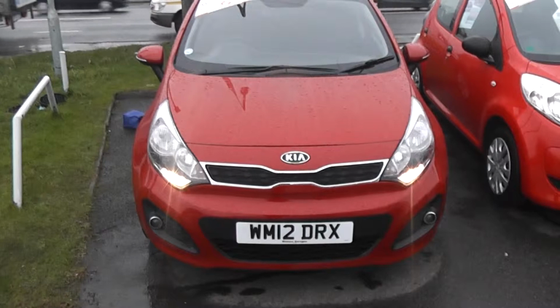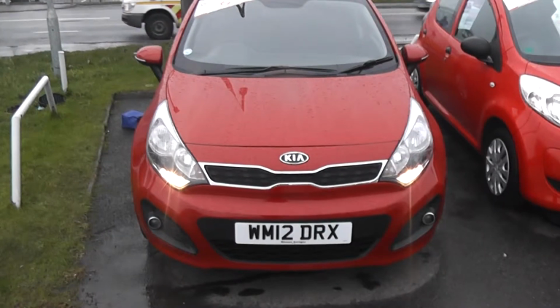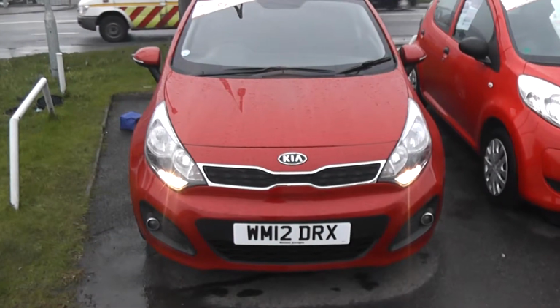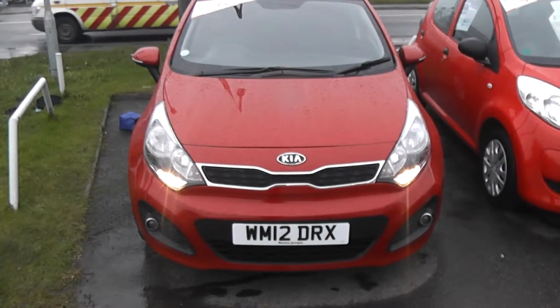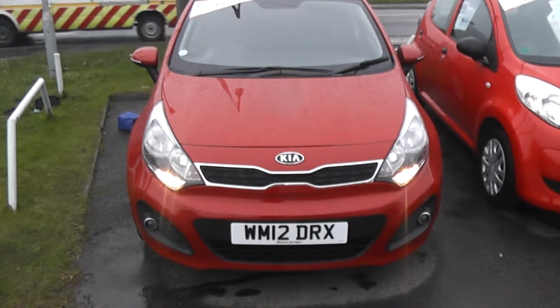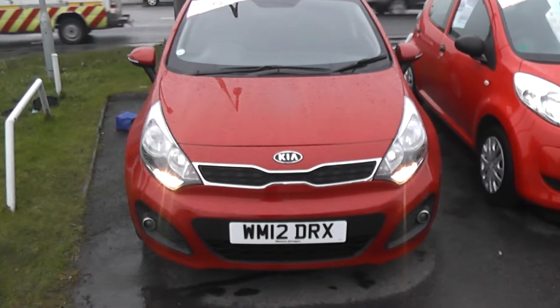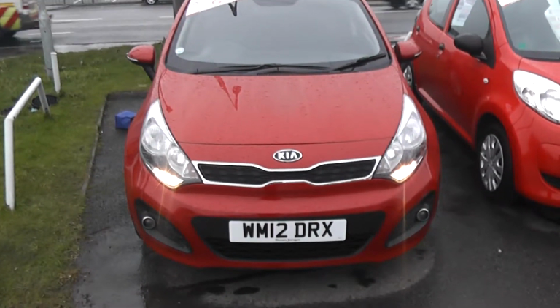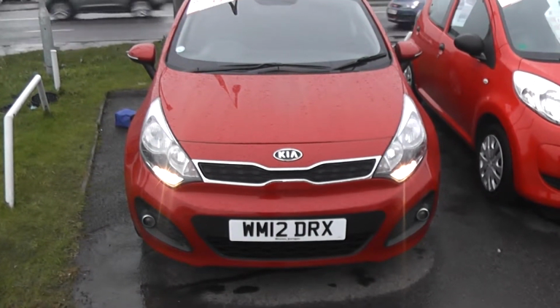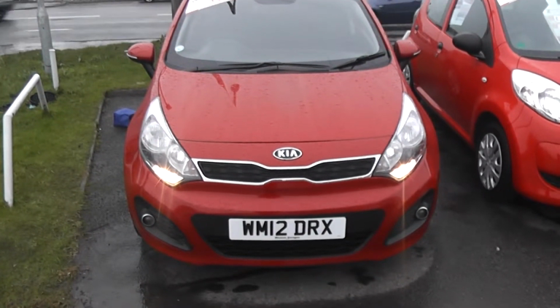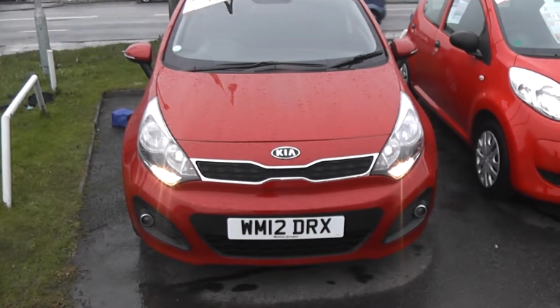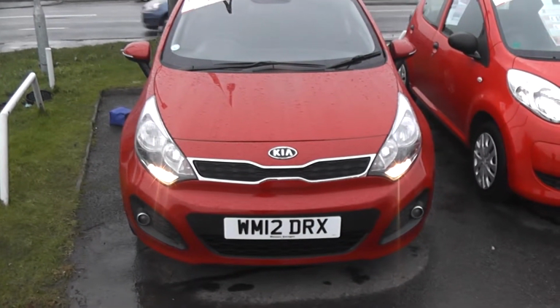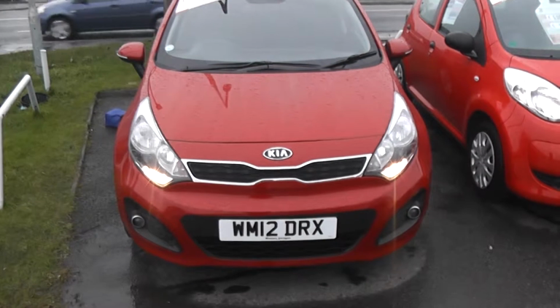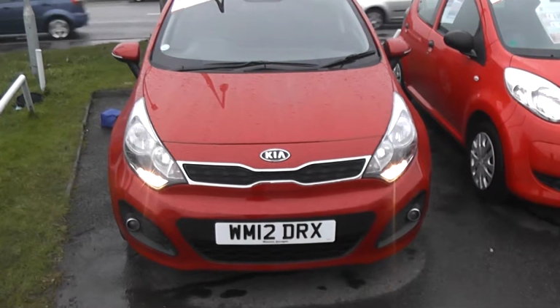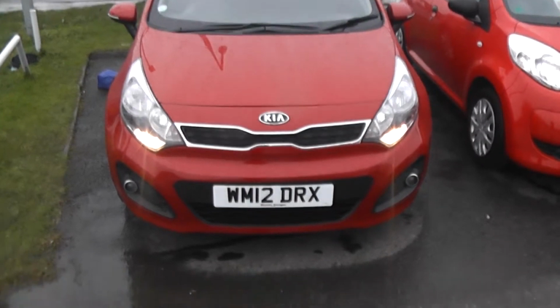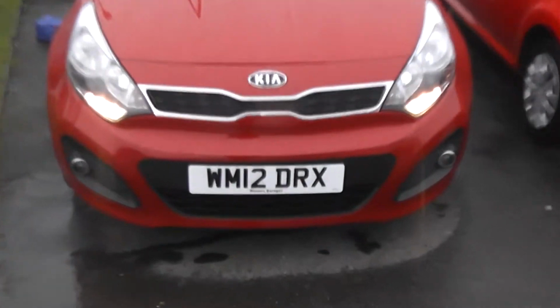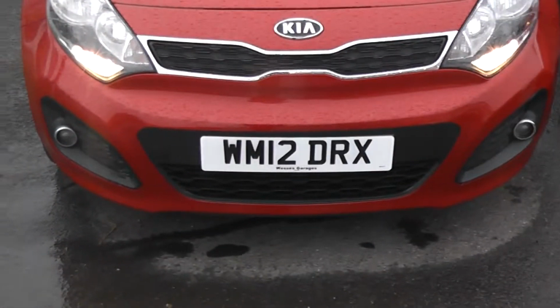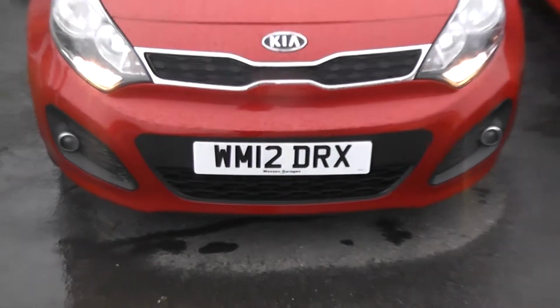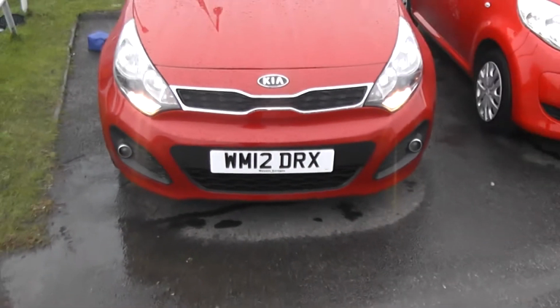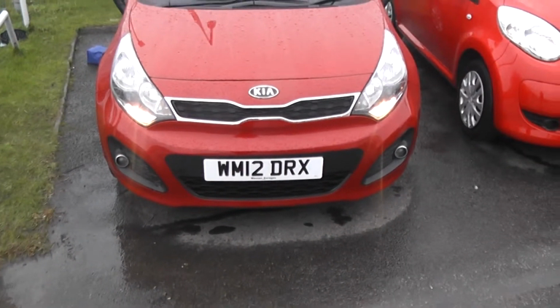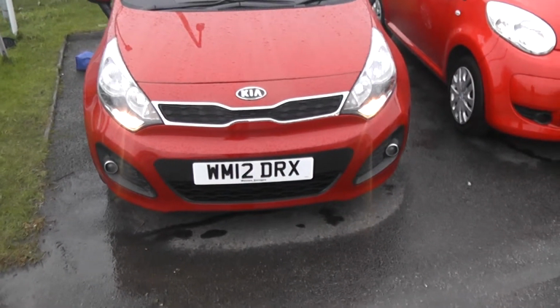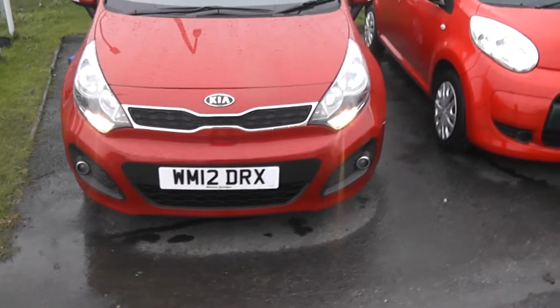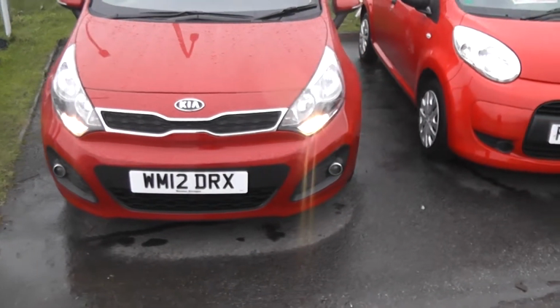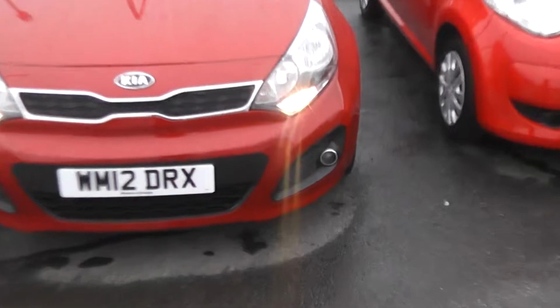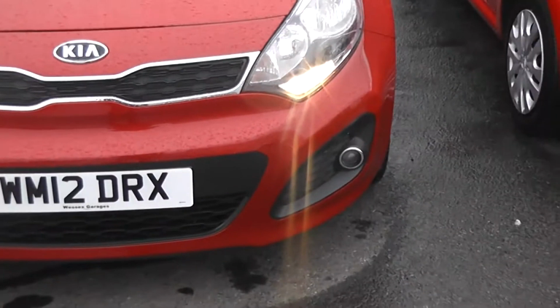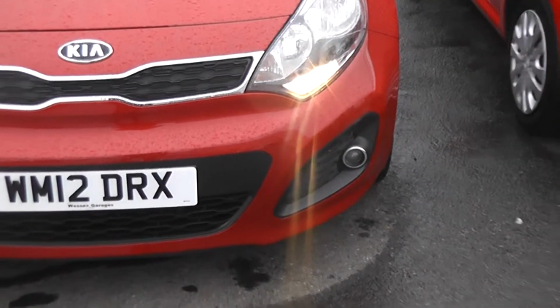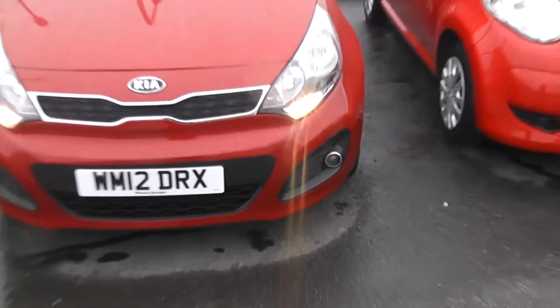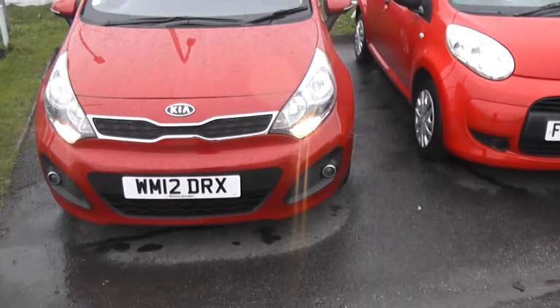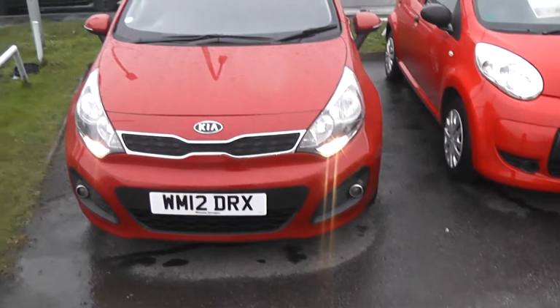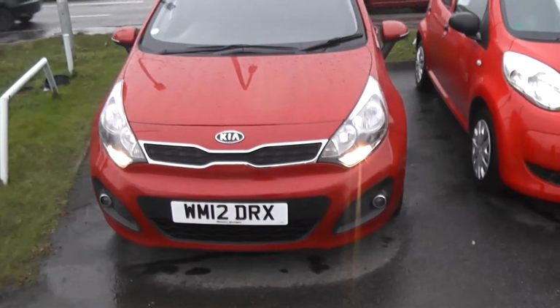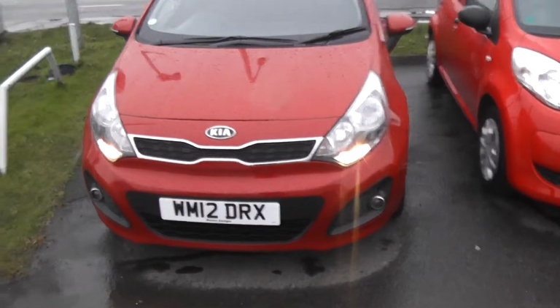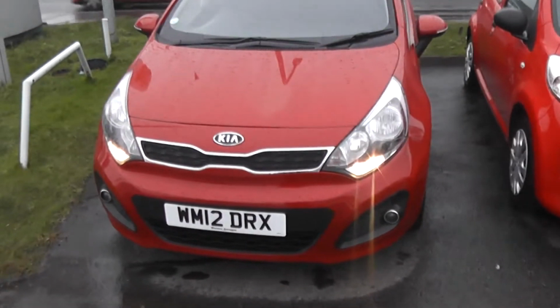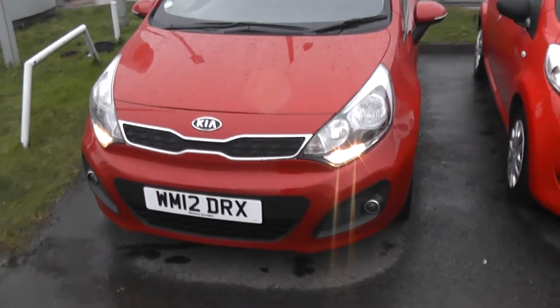Welcome to Wessit's Garages Cardiff. Here we have a Kia Rio in blaze red. The car is registered on a 12 plate. This model has front fog lights, and as you can see, the front of the car is in excellent condition.